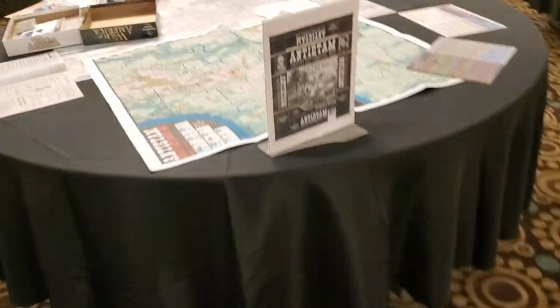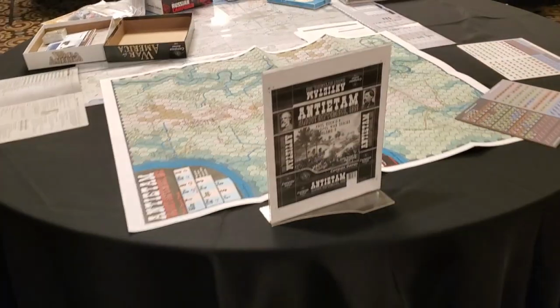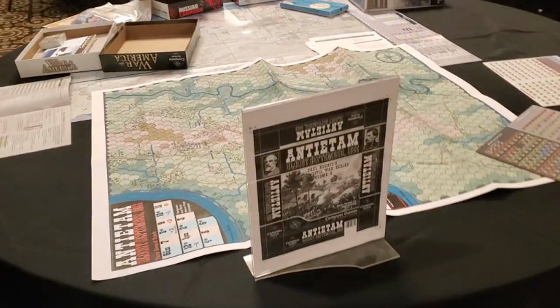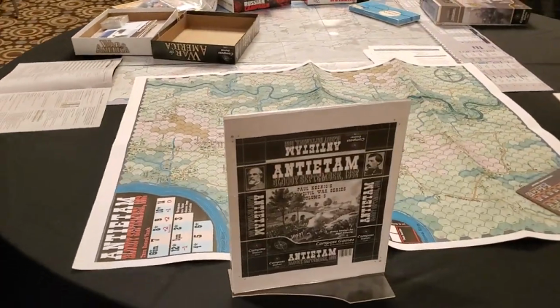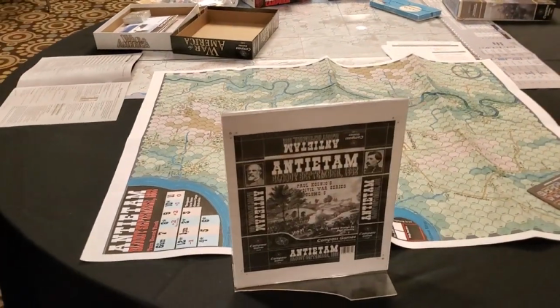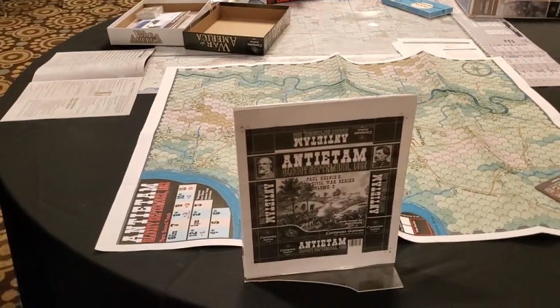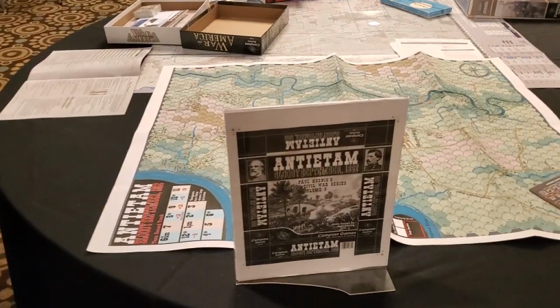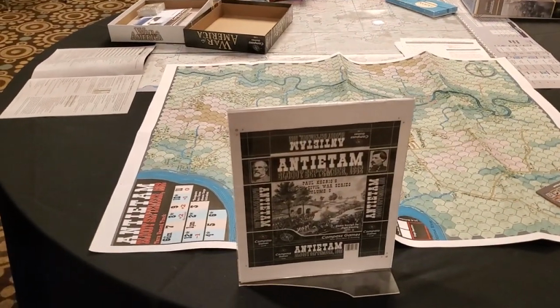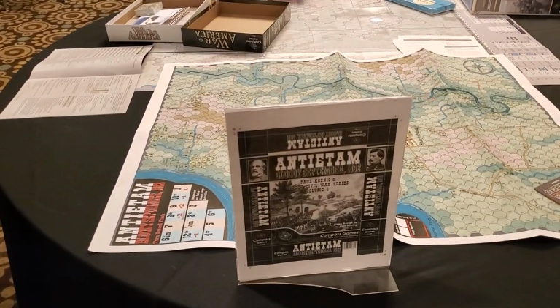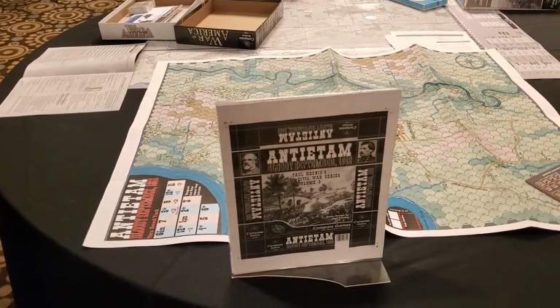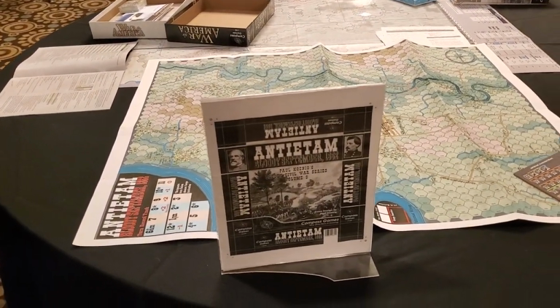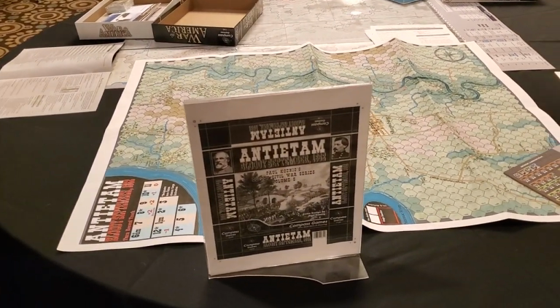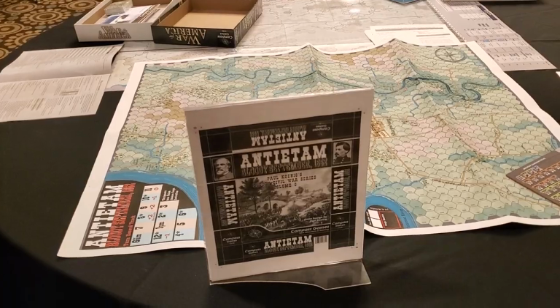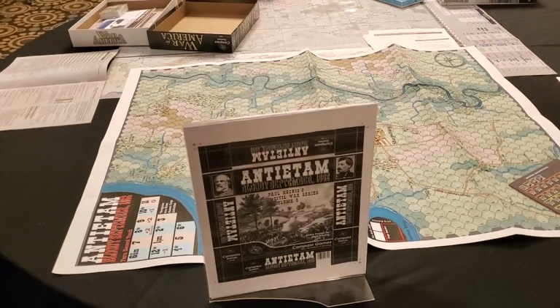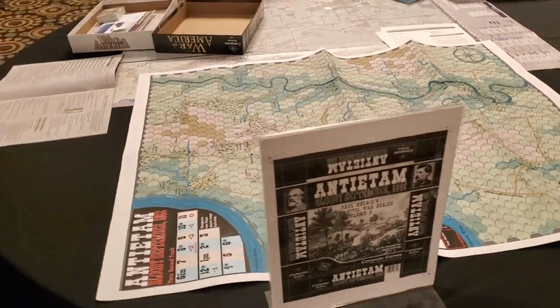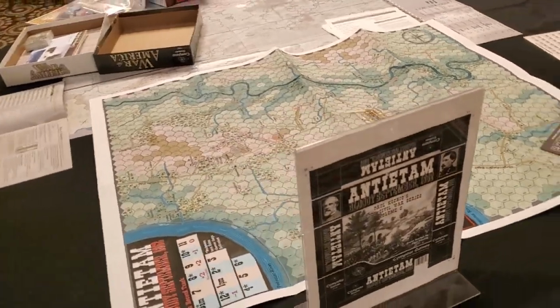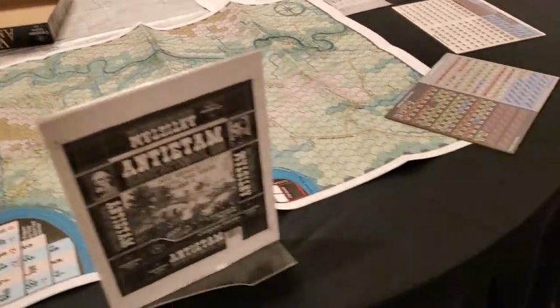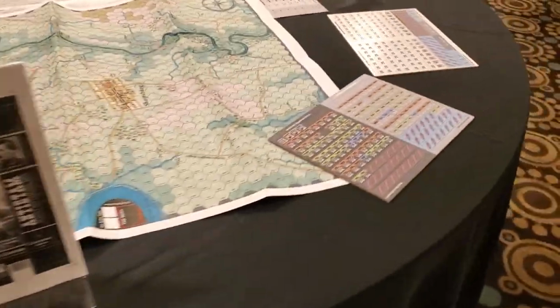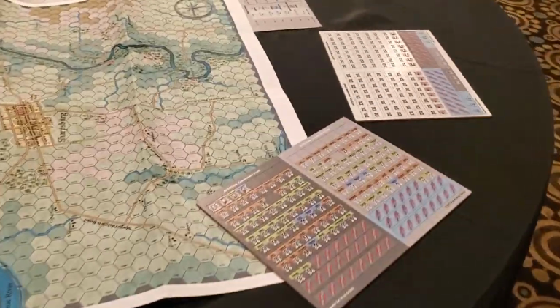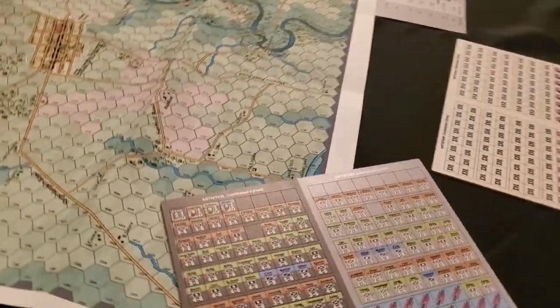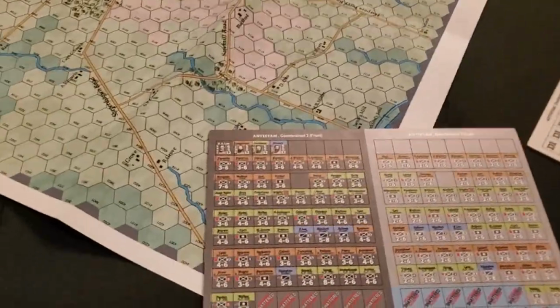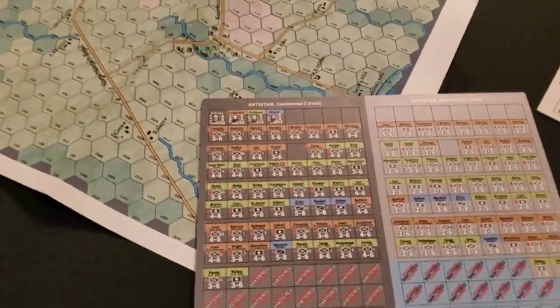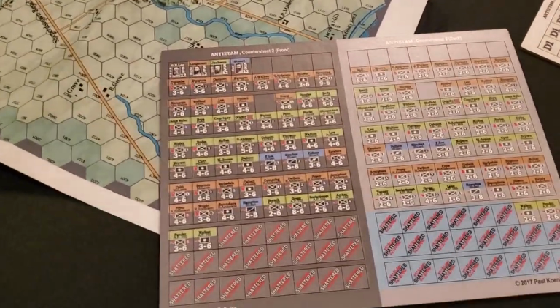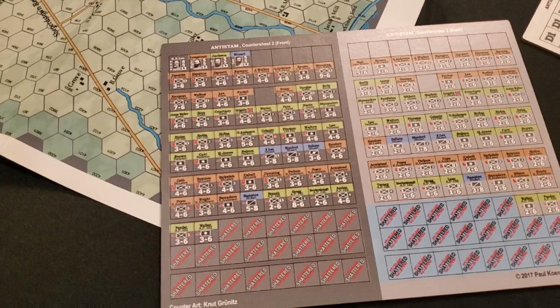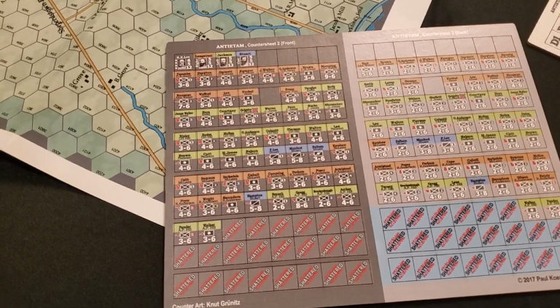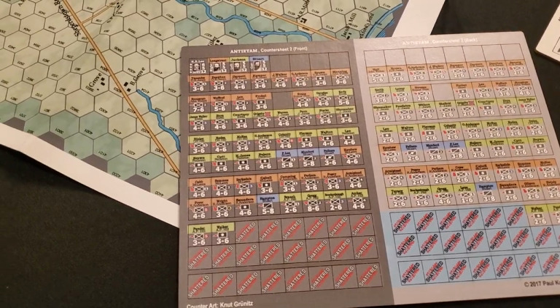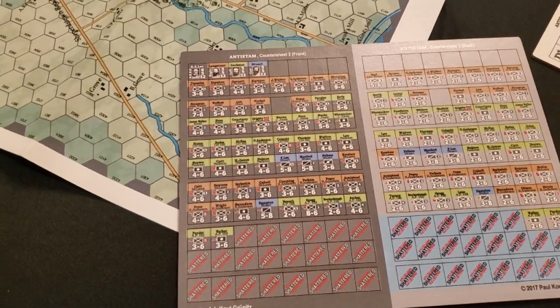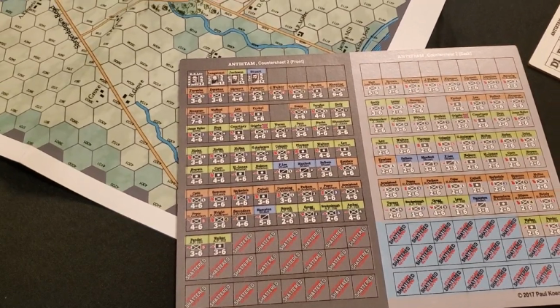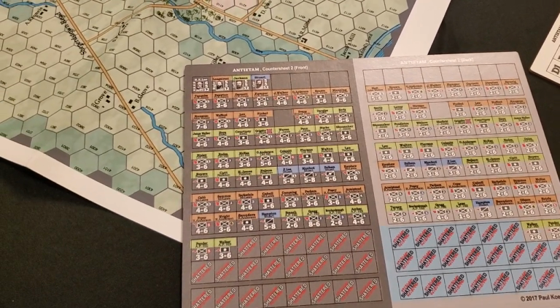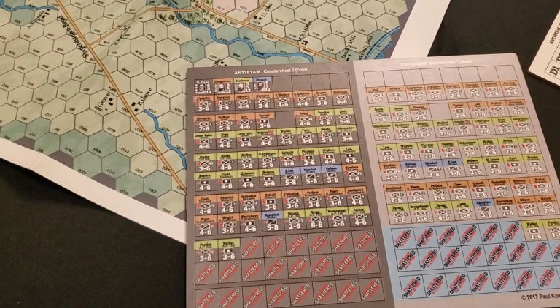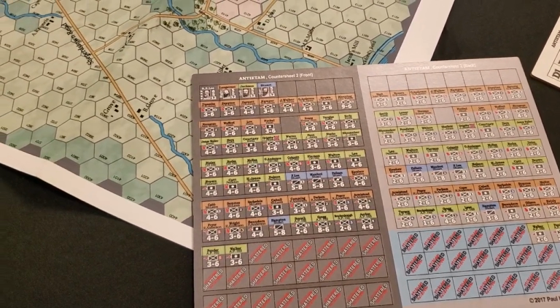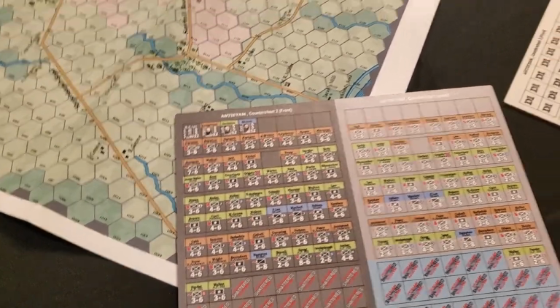Here is an upcoming game — this is Antietam: Bloody September 1862. This is a Paul Koenig design. Not sure how far along this is, but certainly these counters, which look like they may be laser cut, look pretty nice.